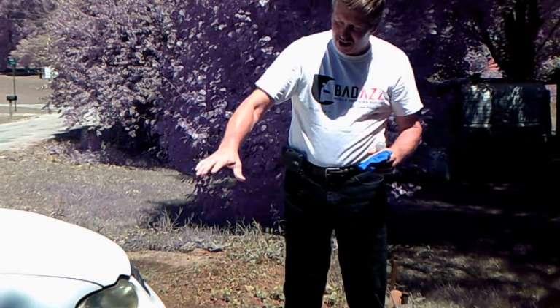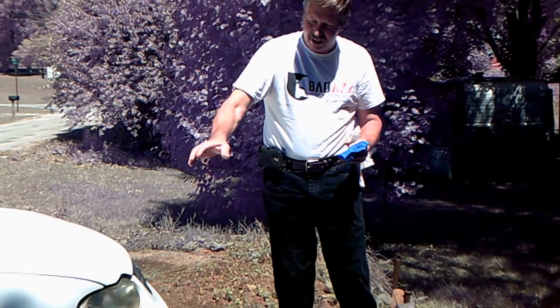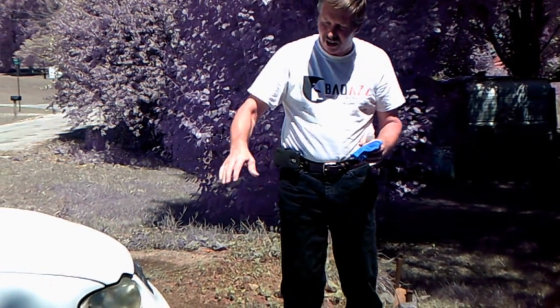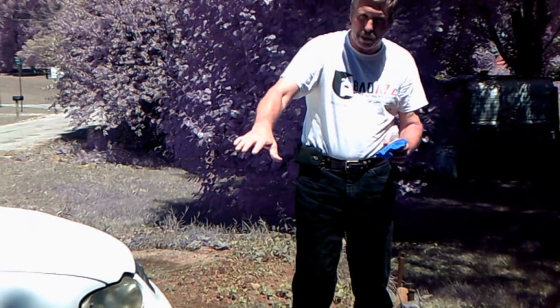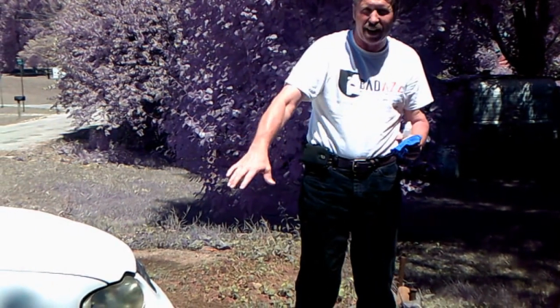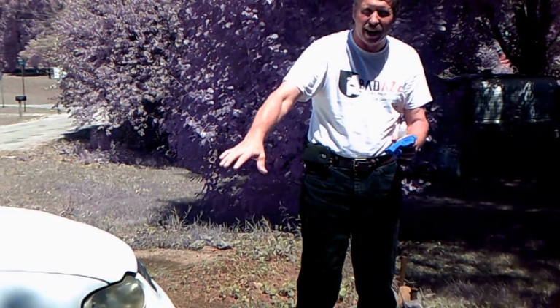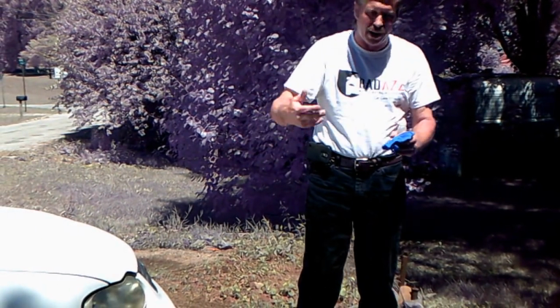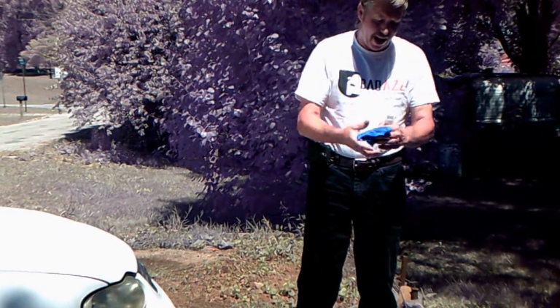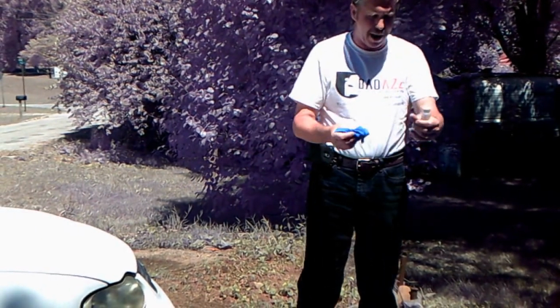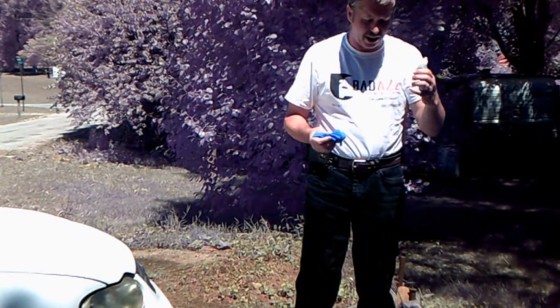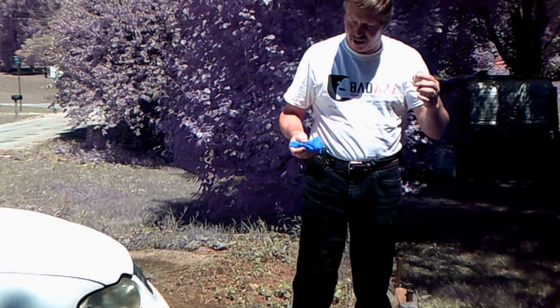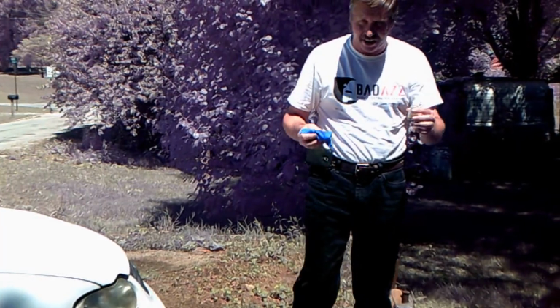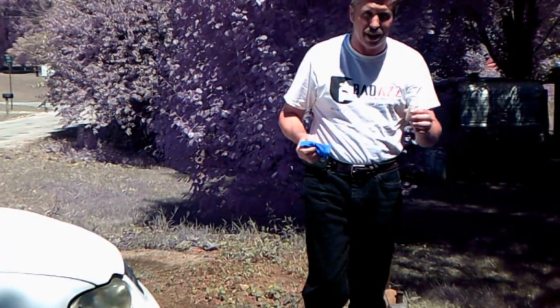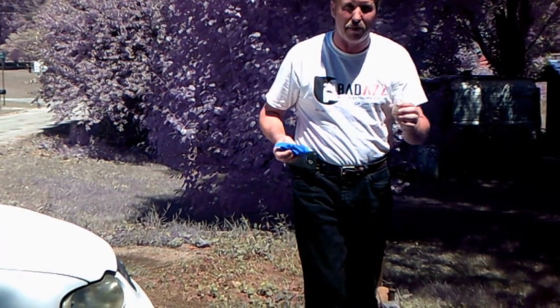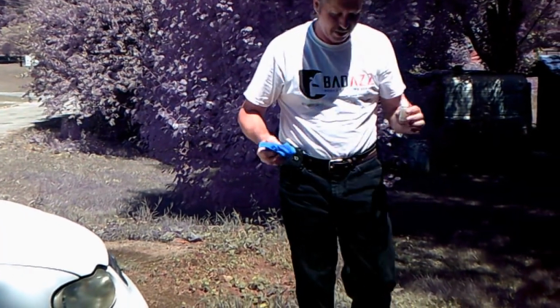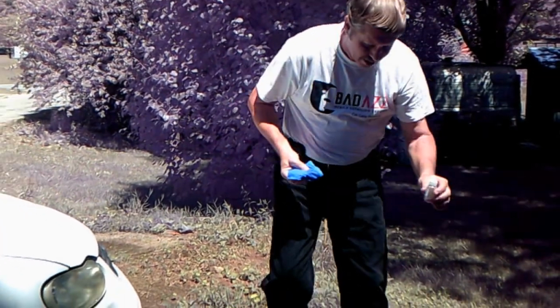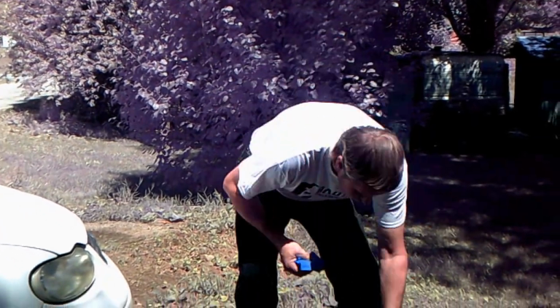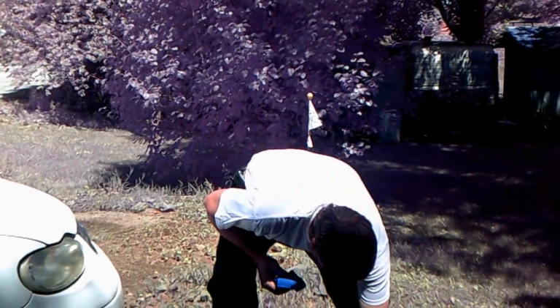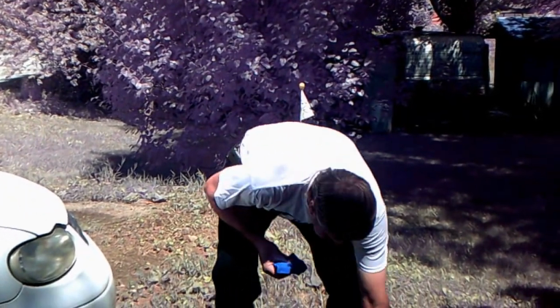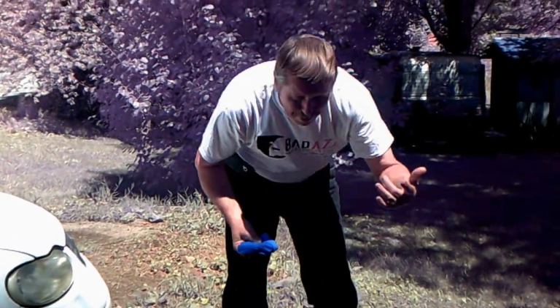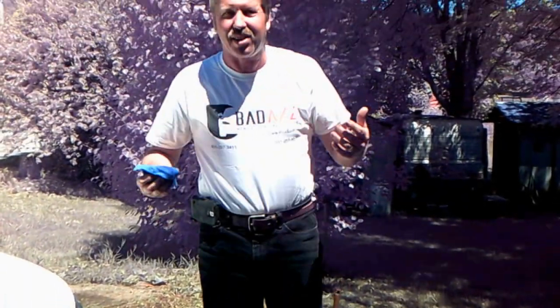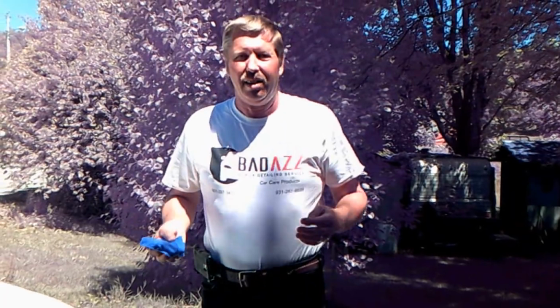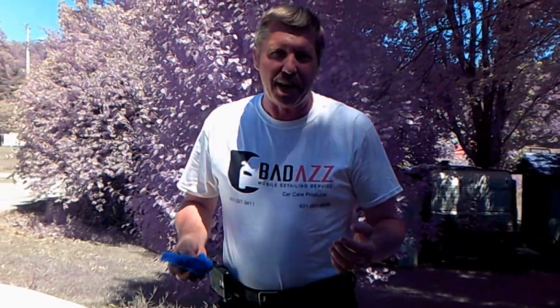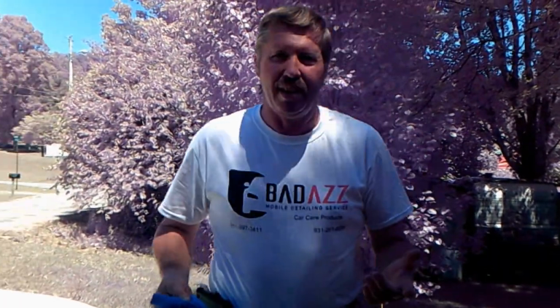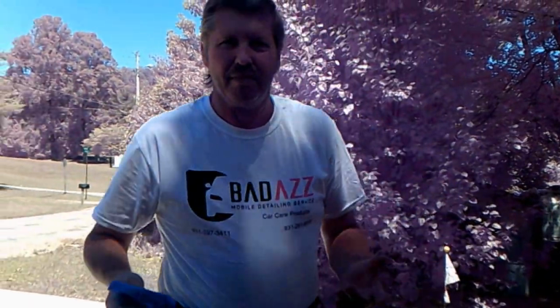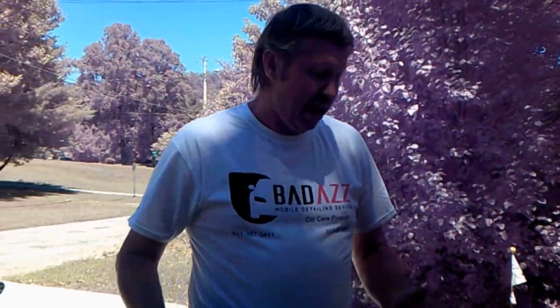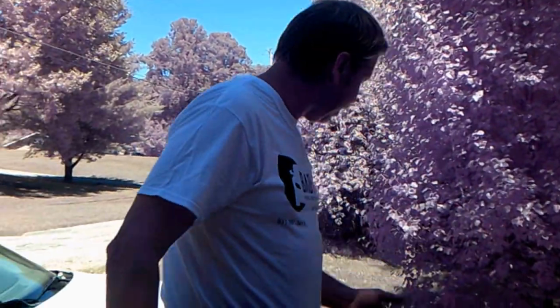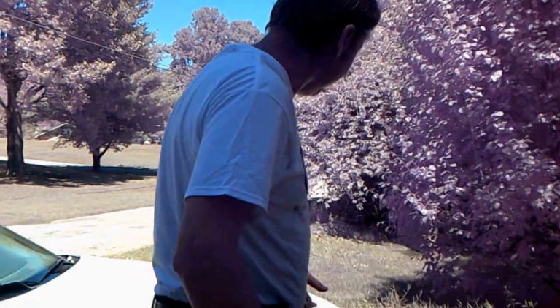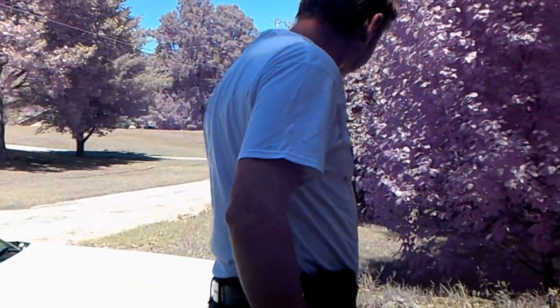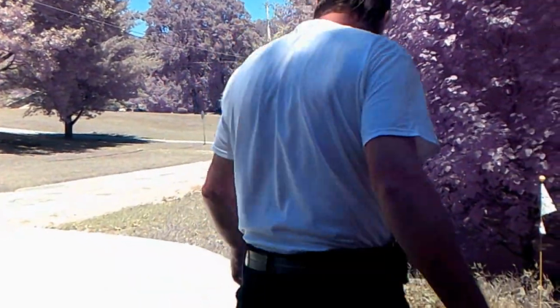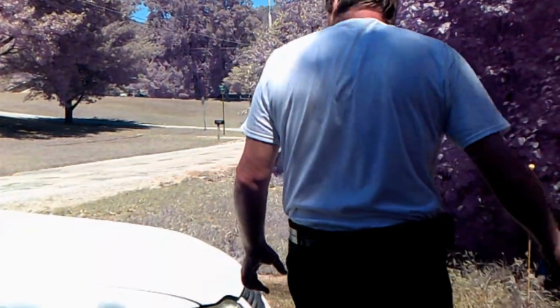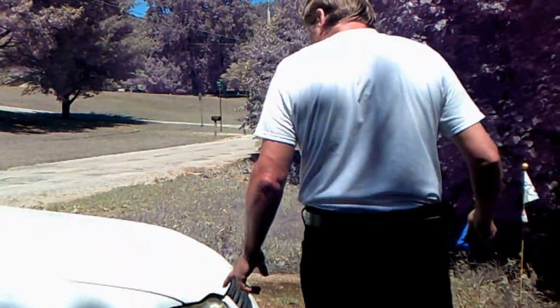Most people would sand it off, but what I use is this Badass Cleaner right here, and I'll tell you it saves me a lot of time. My name is Mark from Badass Global Detailing. If you'd like to buy some of this stuff, I have it for sale on my website.